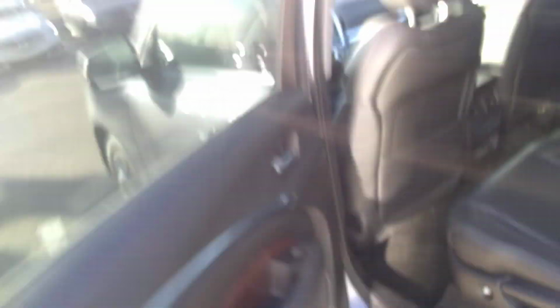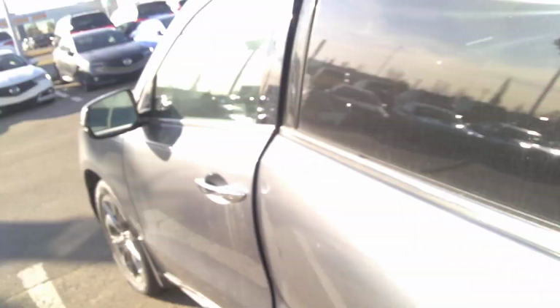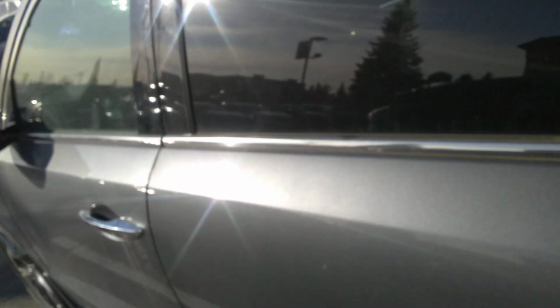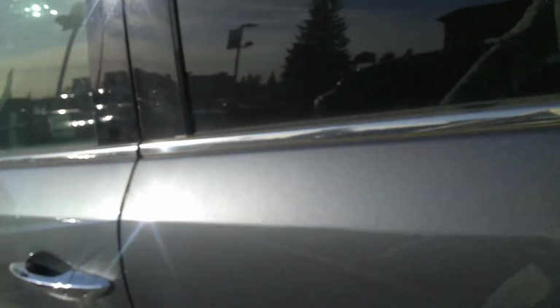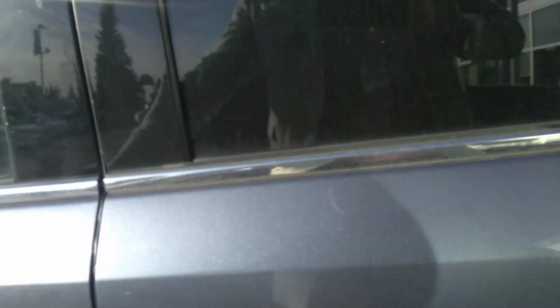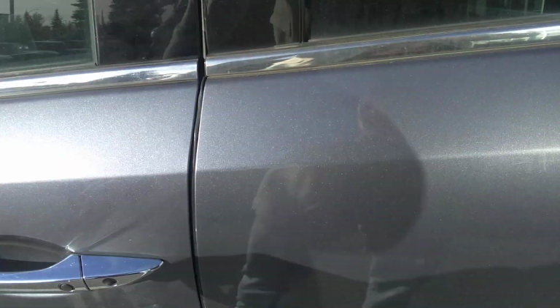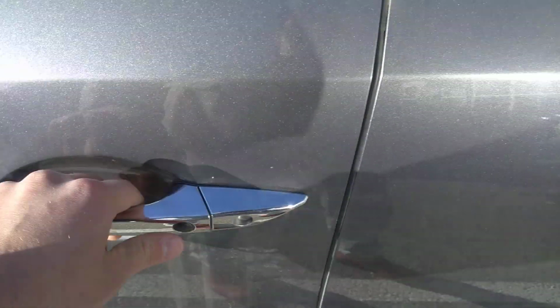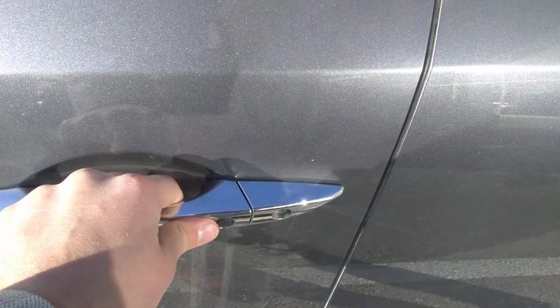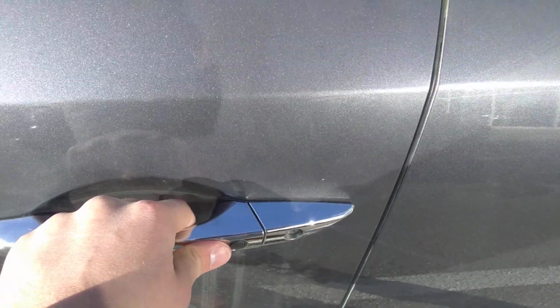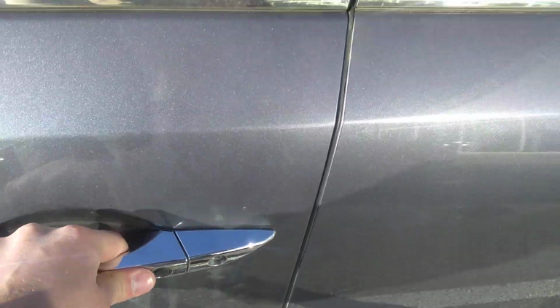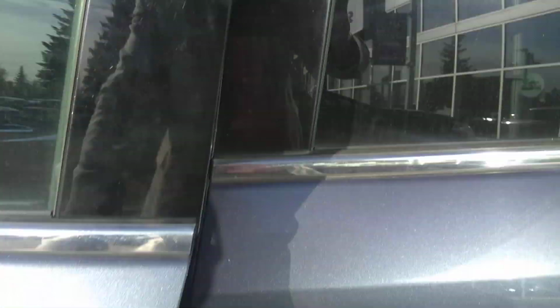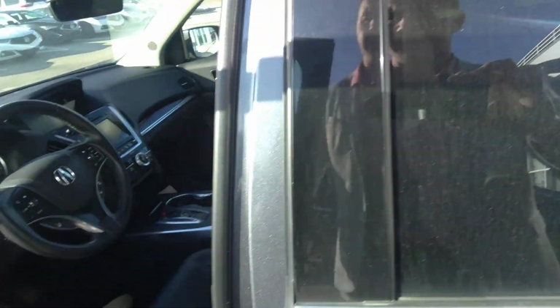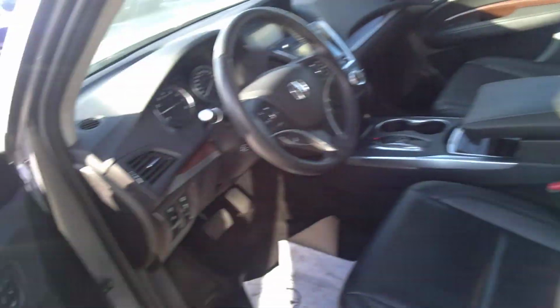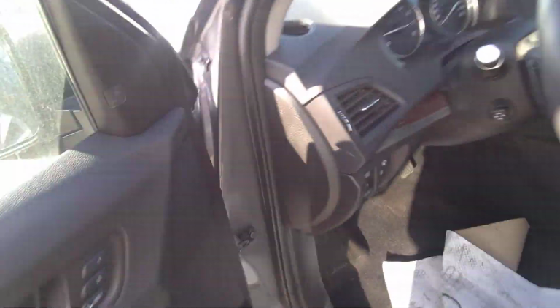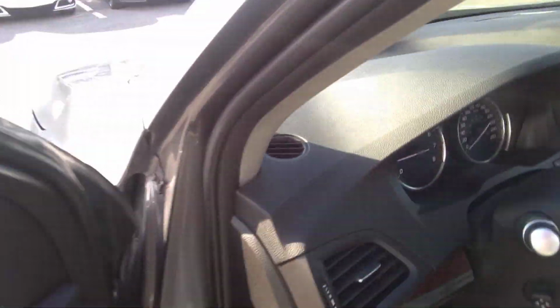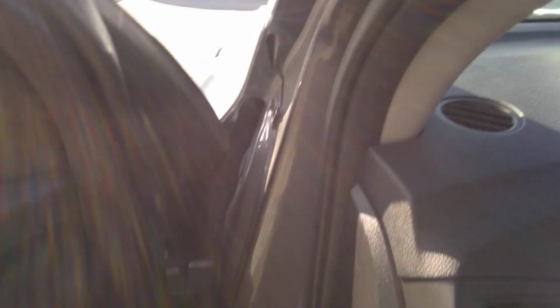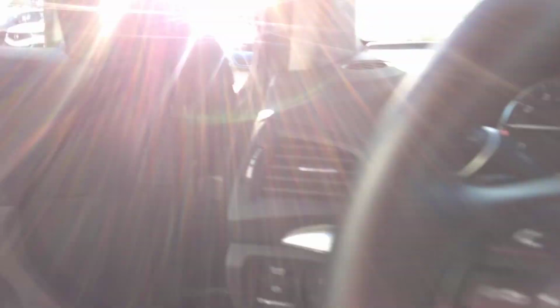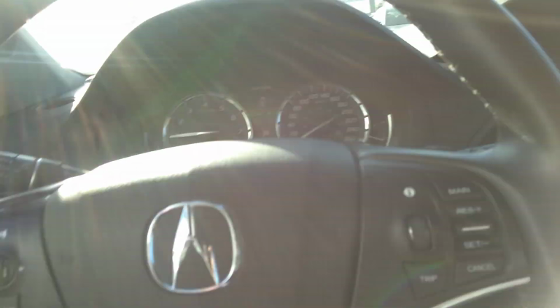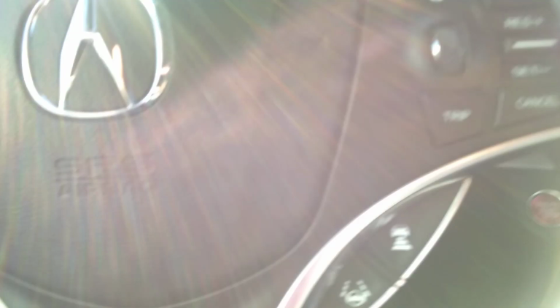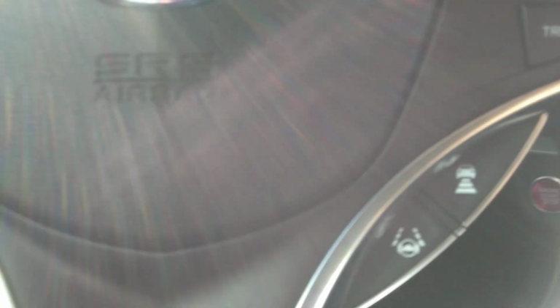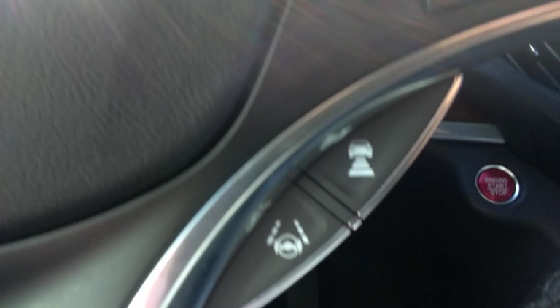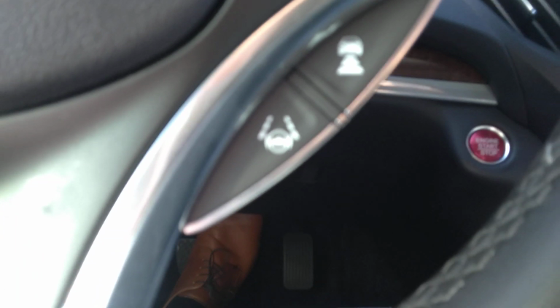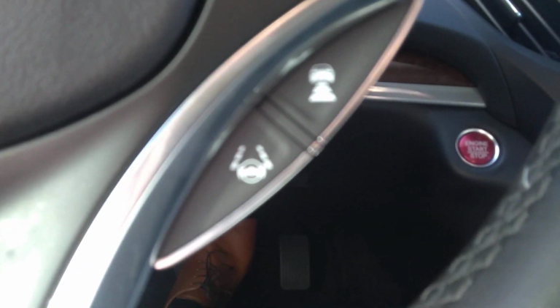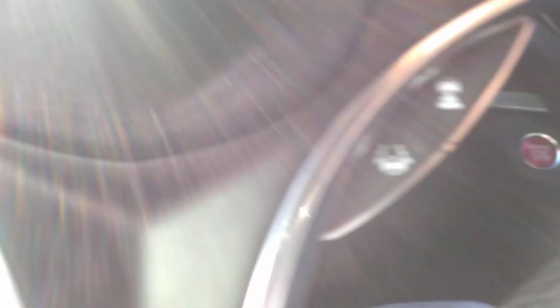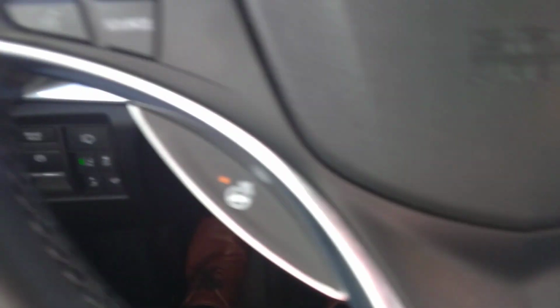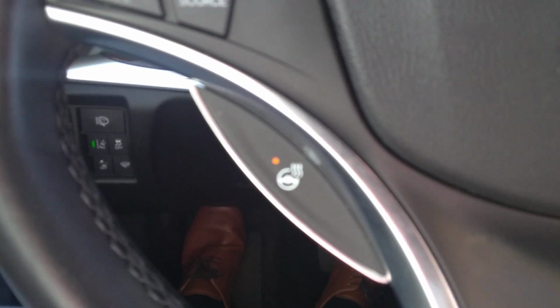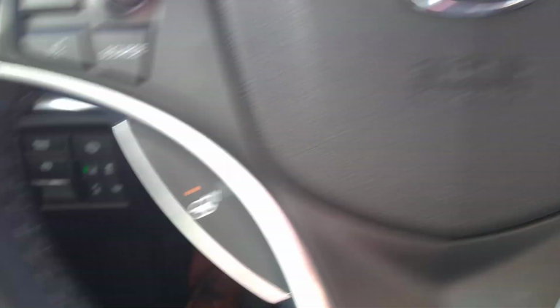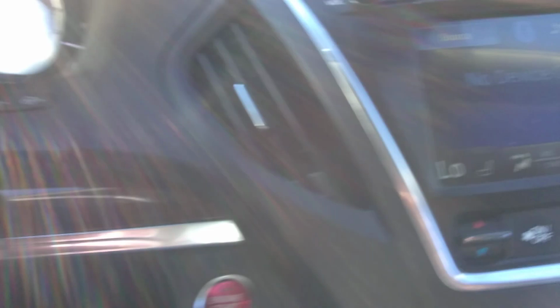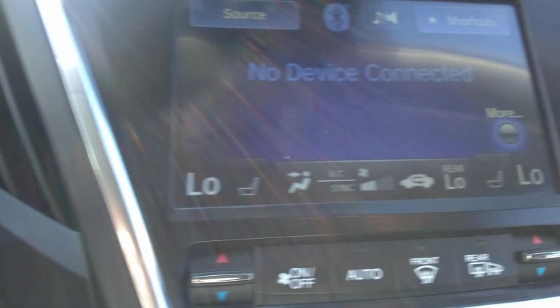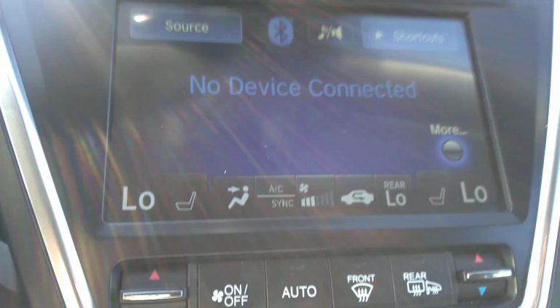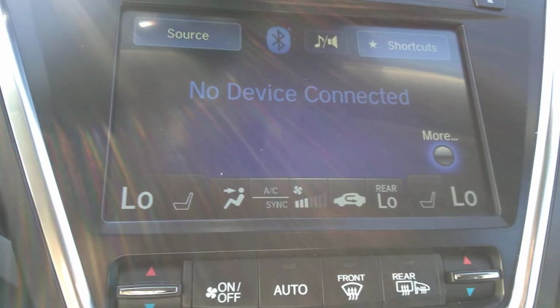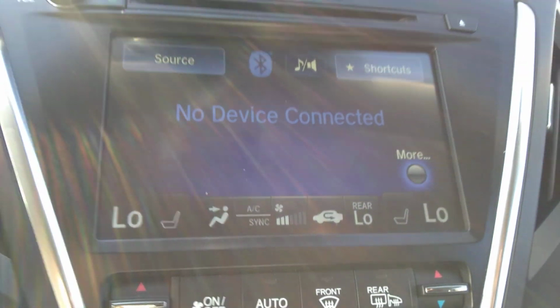Now in the front, where you're going to be spending most of your time, you've got keyless entry — just press that button on the door to open it. Inside we've got adaptive cruise control and lane keep assist, heated steering wheel, and heated seats.